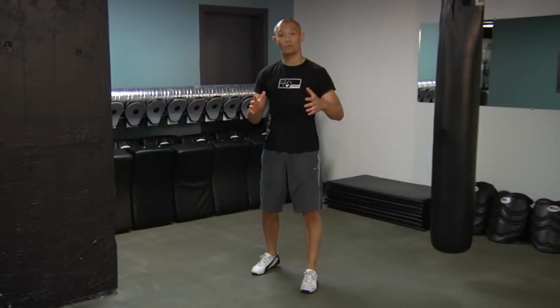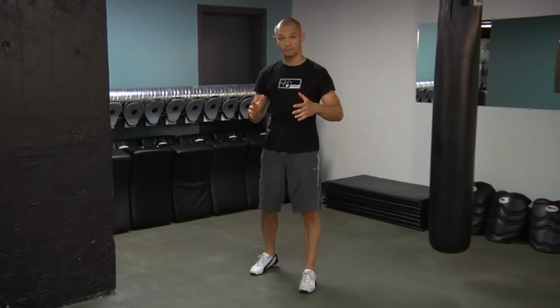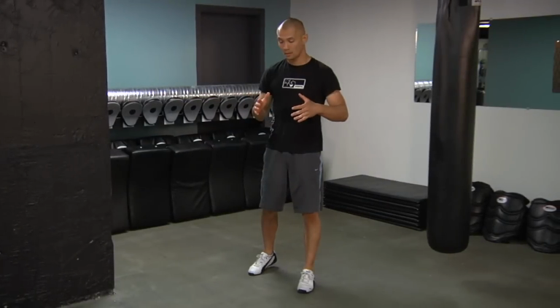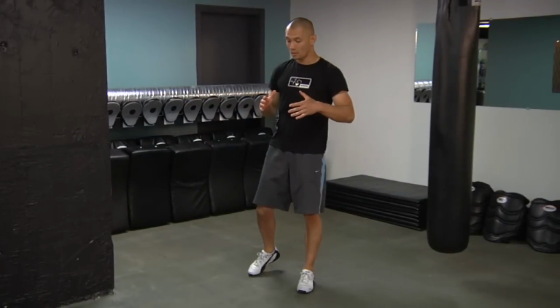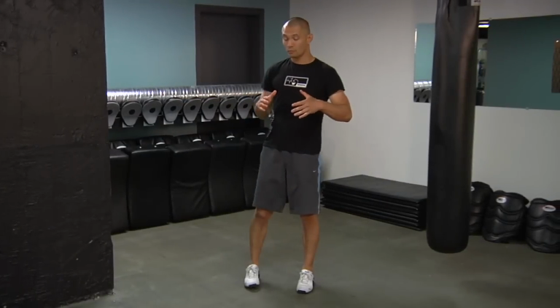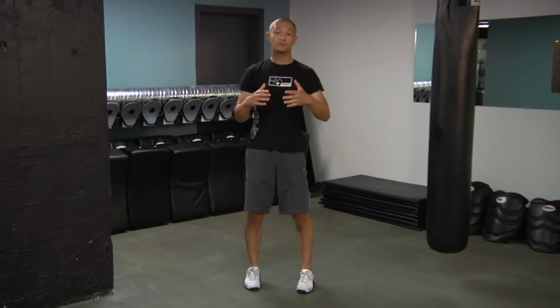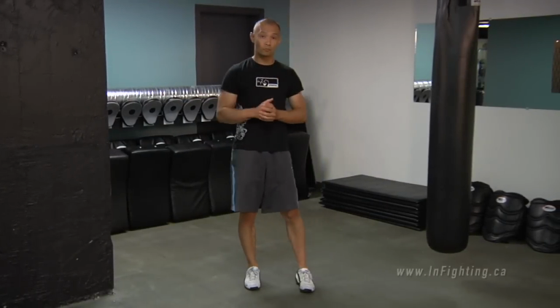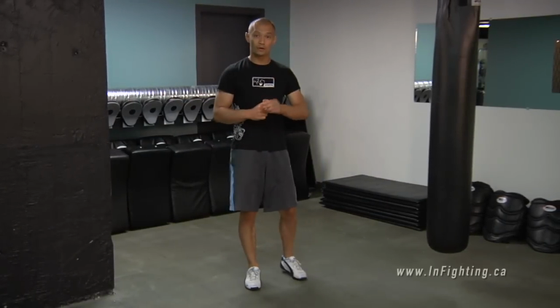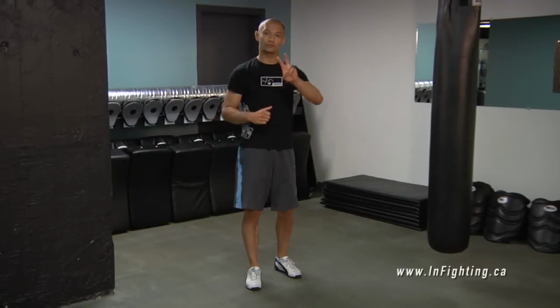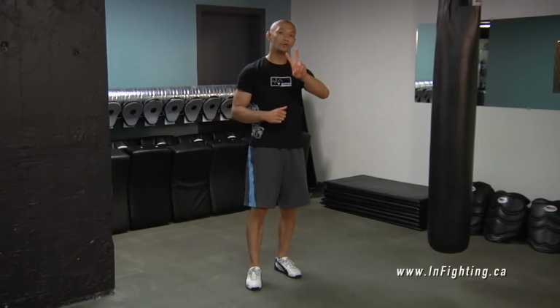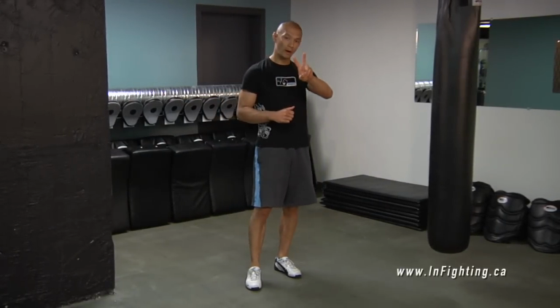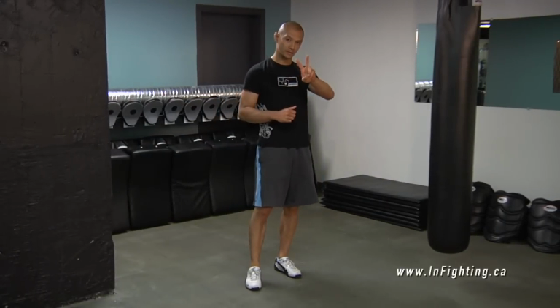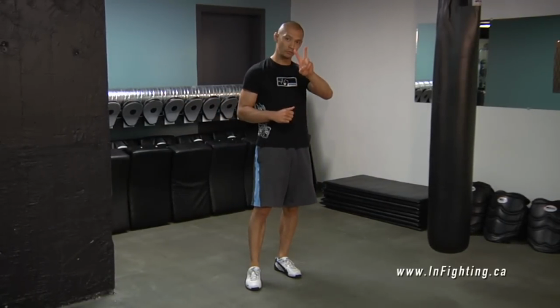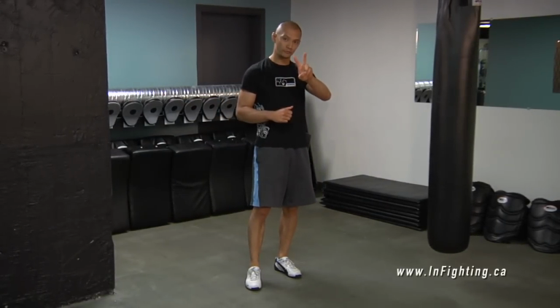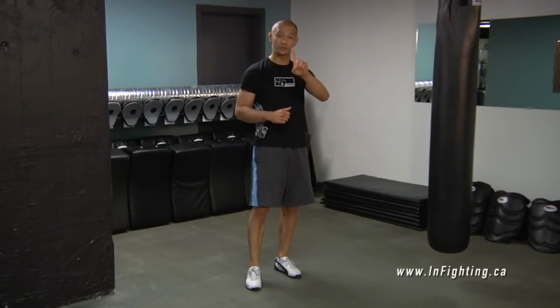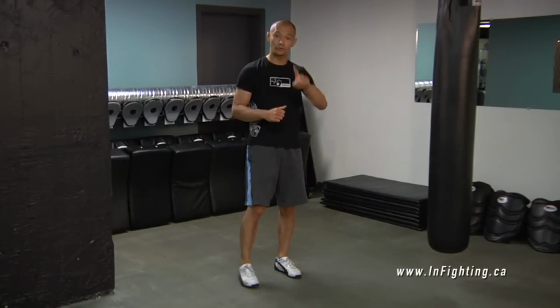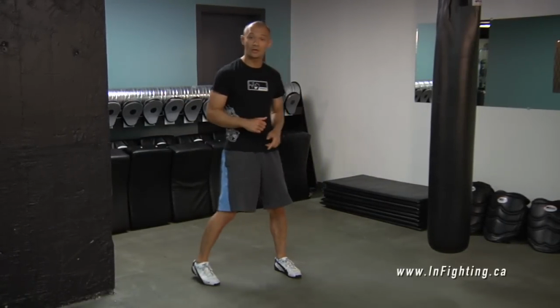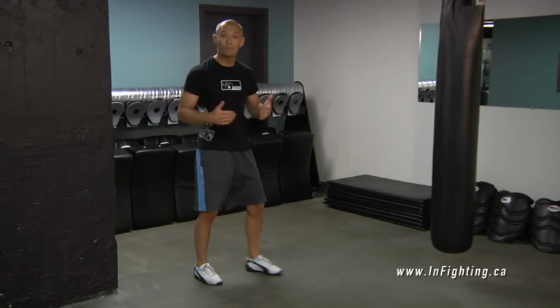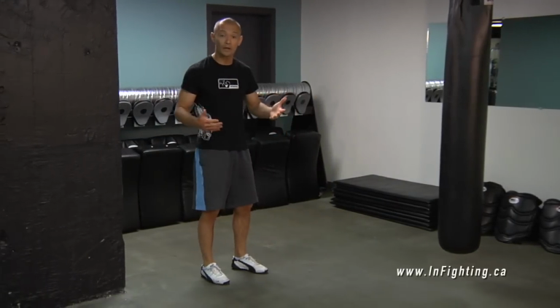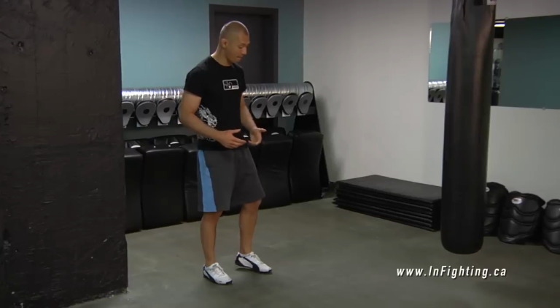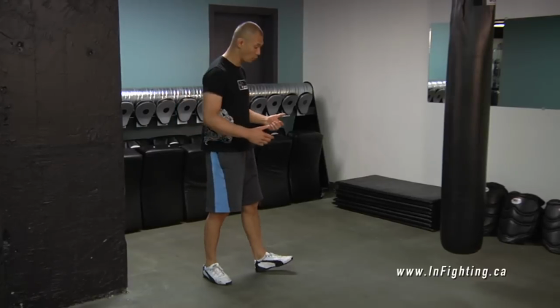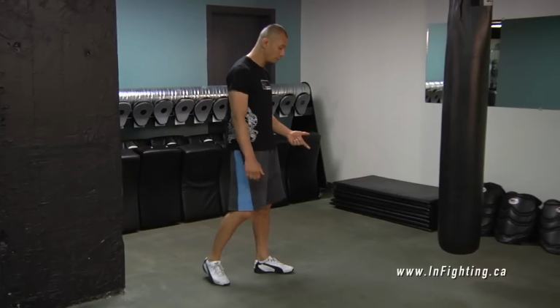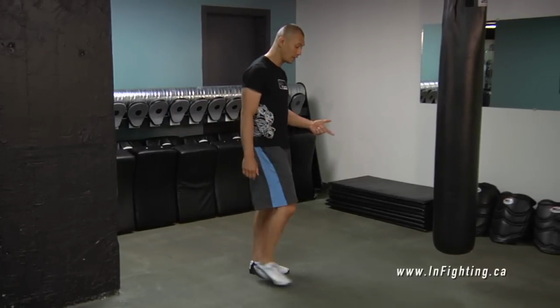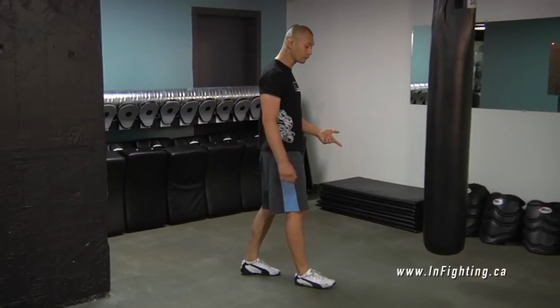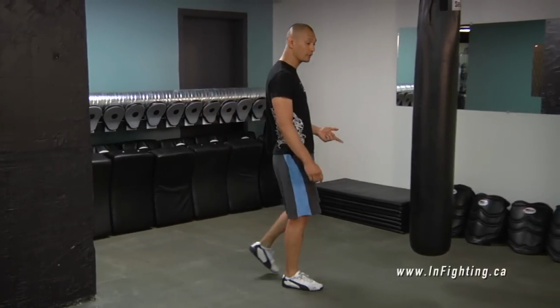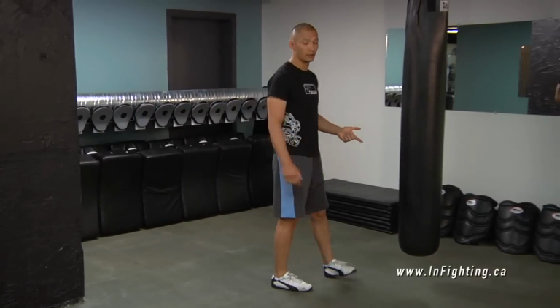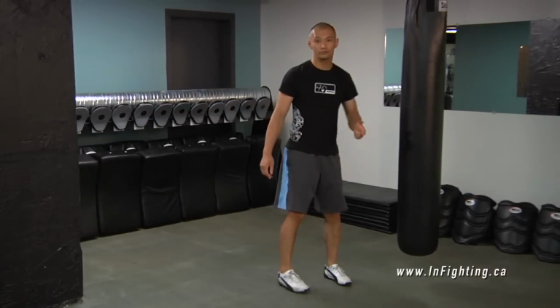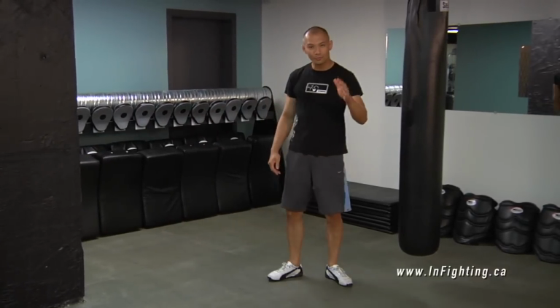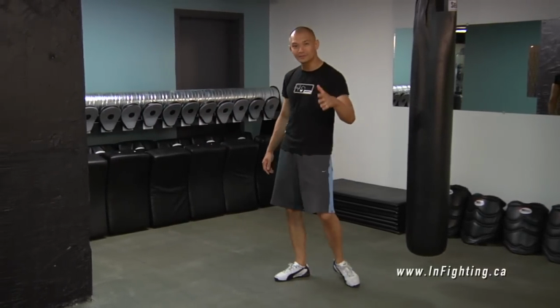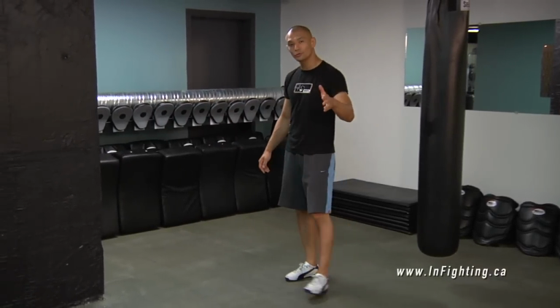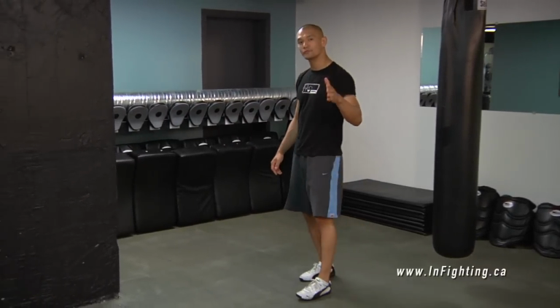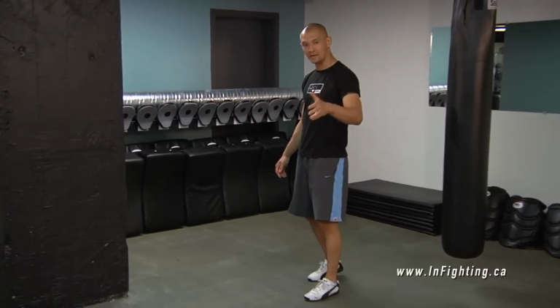Footwork. When it comes to footwork, there are two ways to move your feet. The first is walking — putting one foot in front of the other. You don't need to learn that from me.